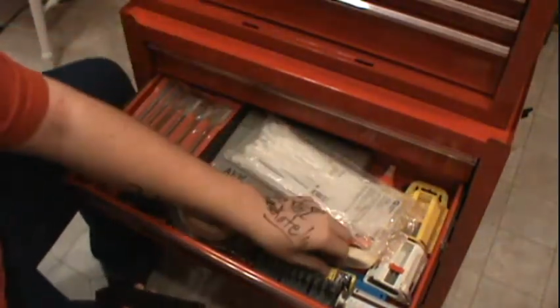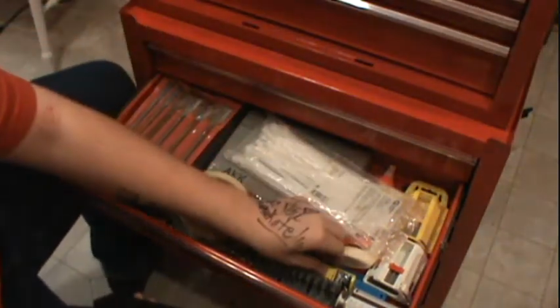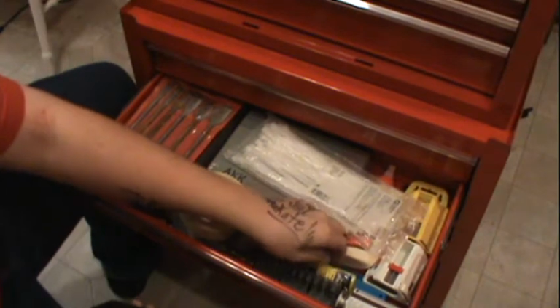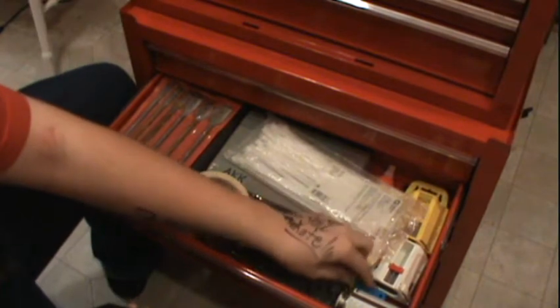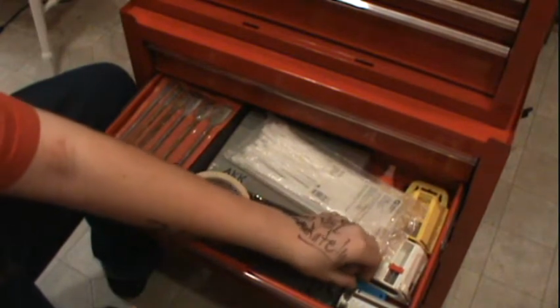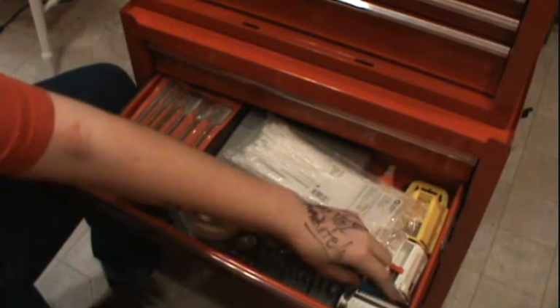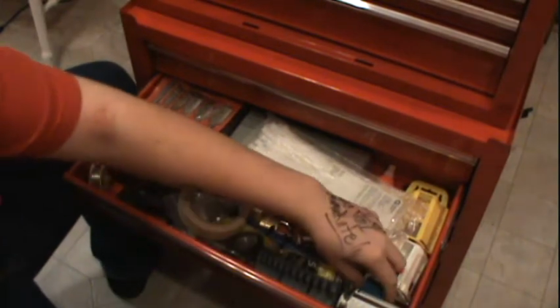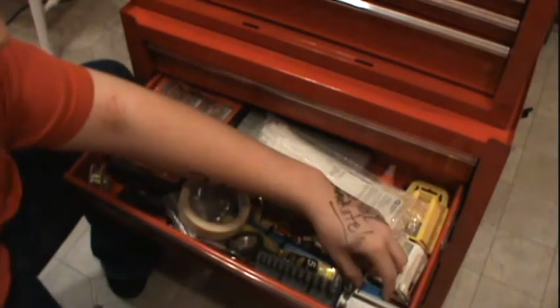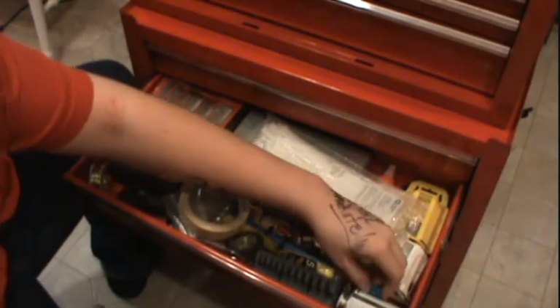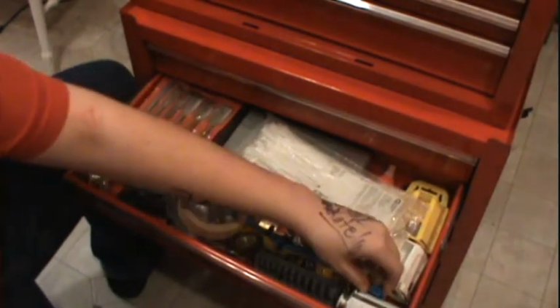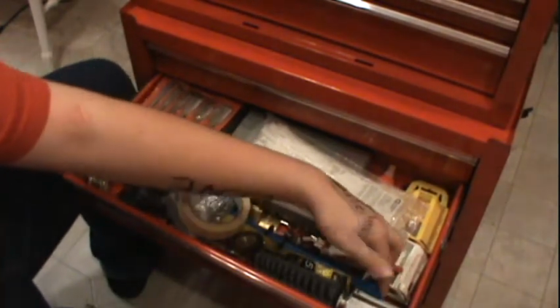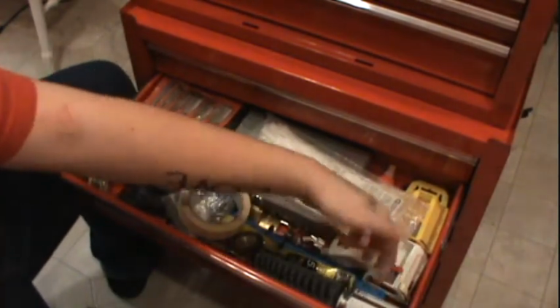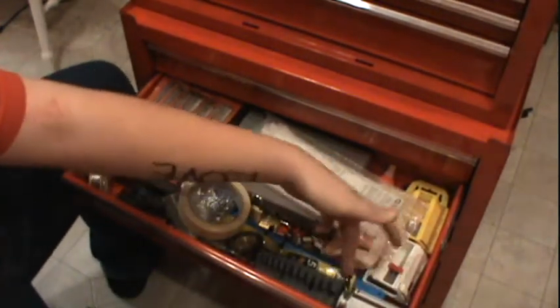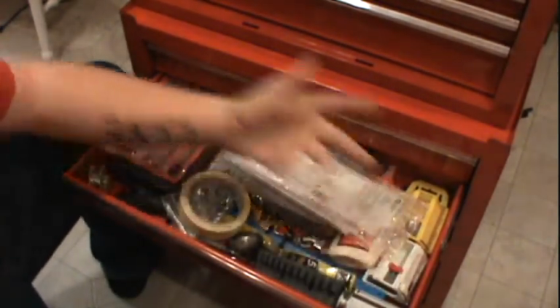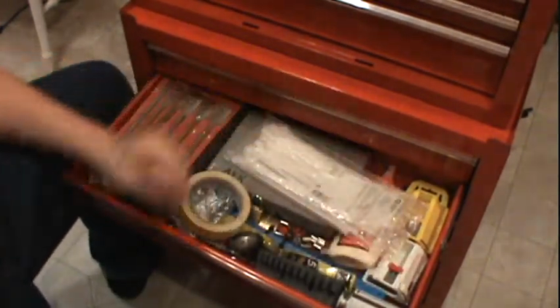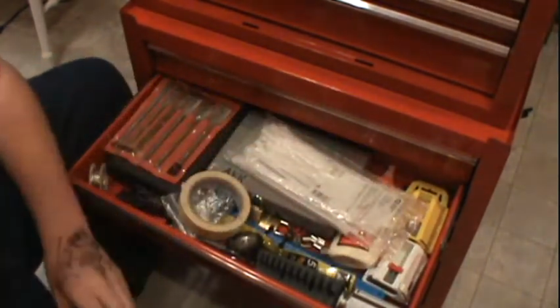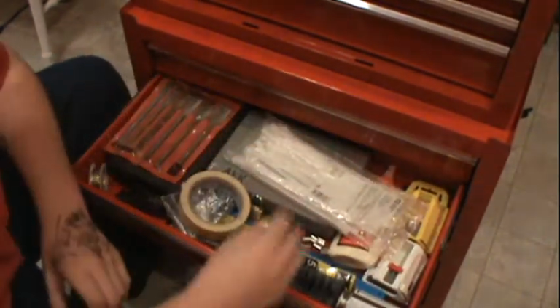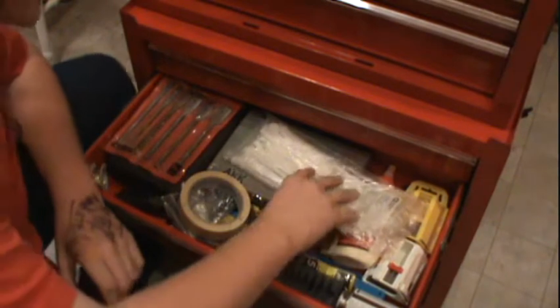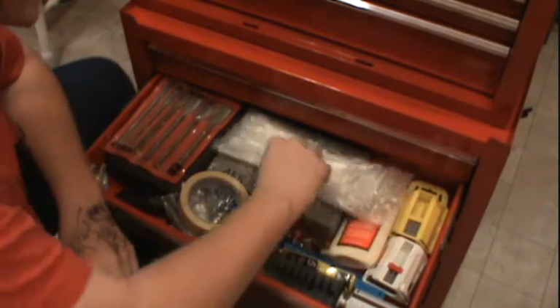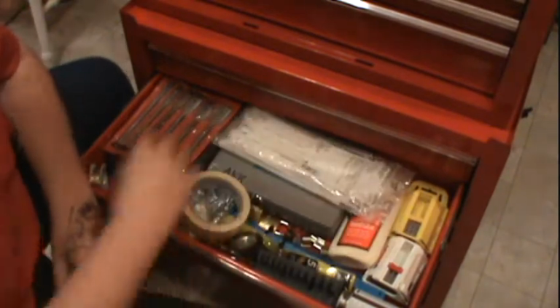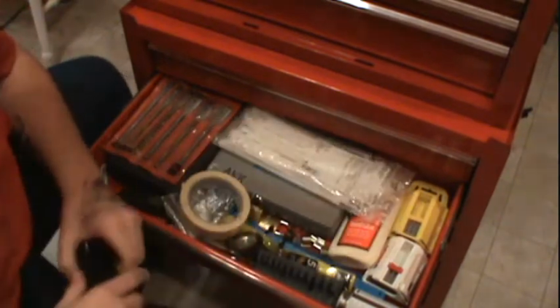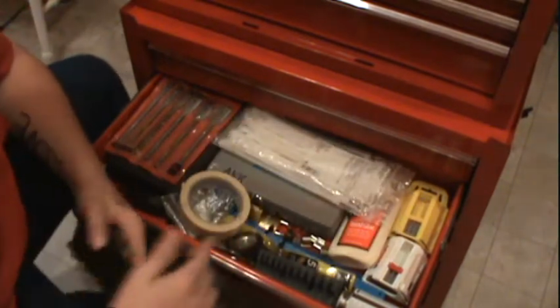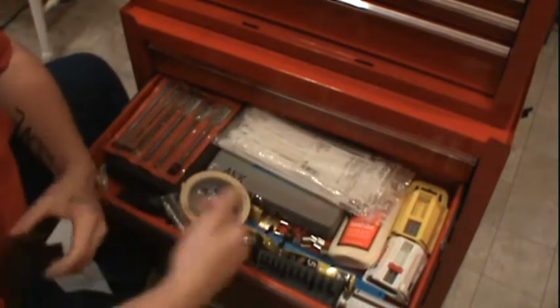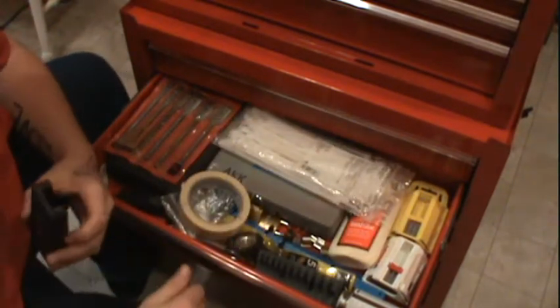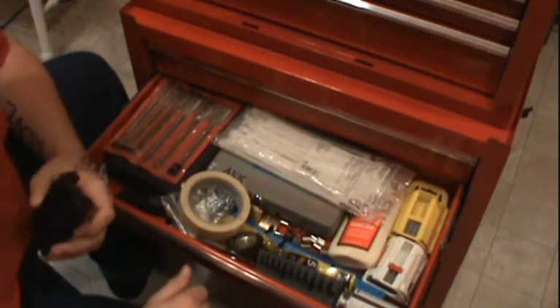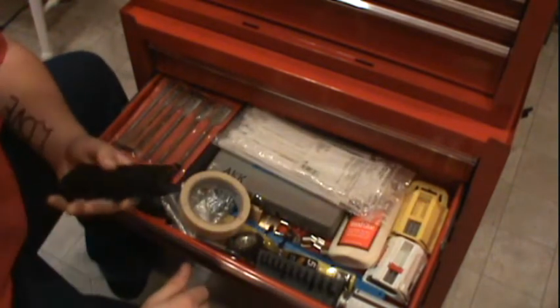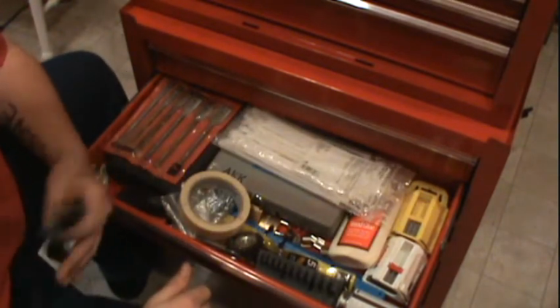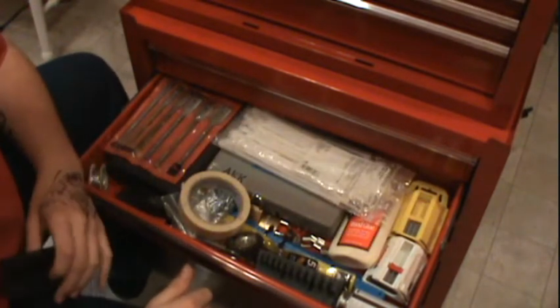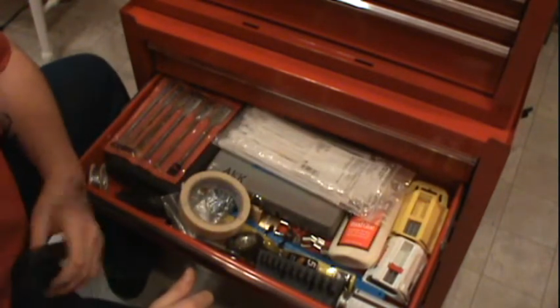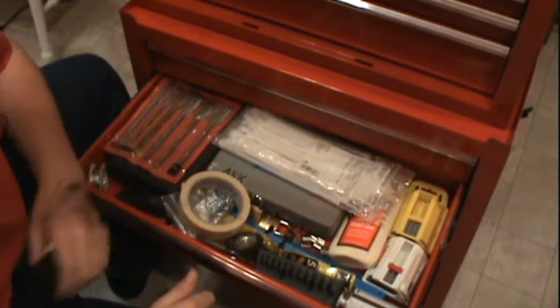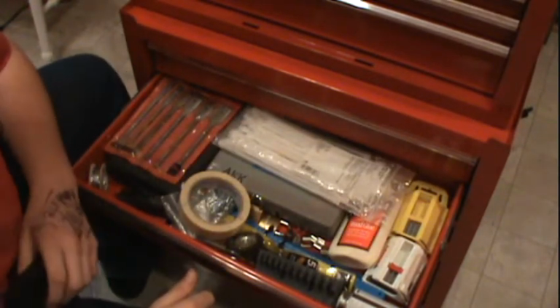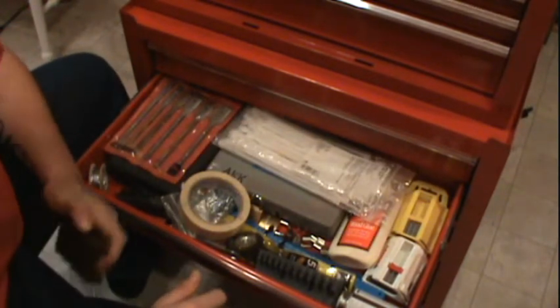I've got 50 hacksaw blade things from Harbor Freight — they're not bad actually, they cut pretty good. They don't last very long, but you get 50 of them for like 3 bucks, so what are you complaining about, right?